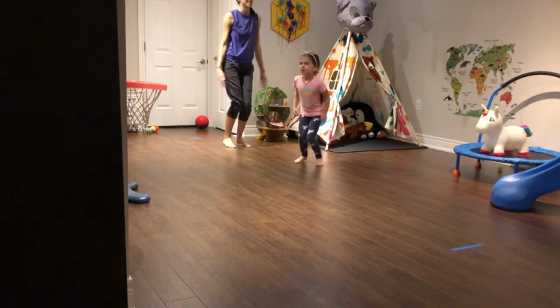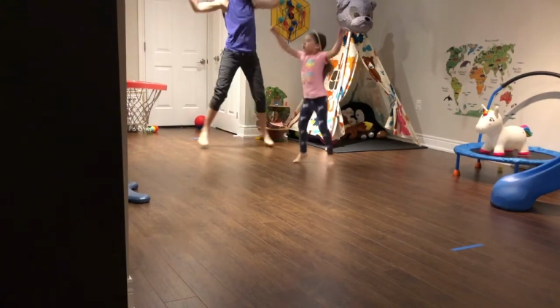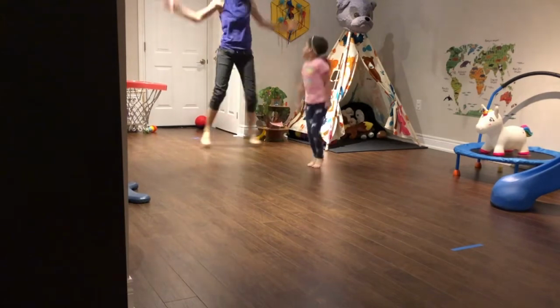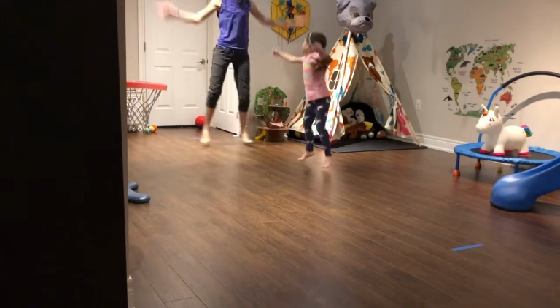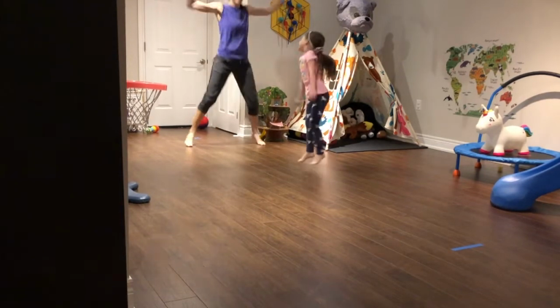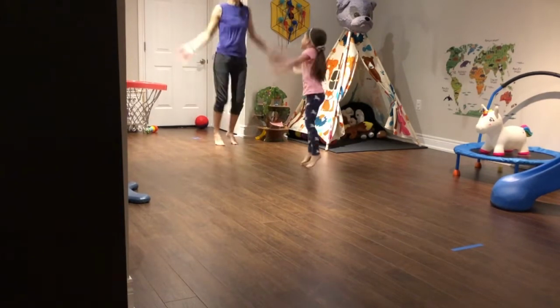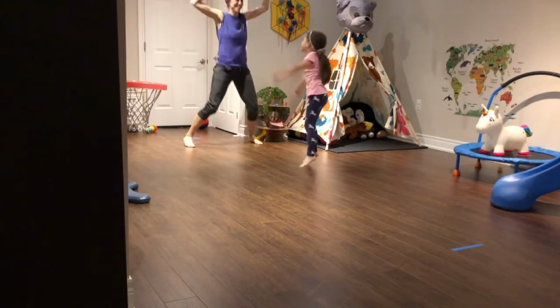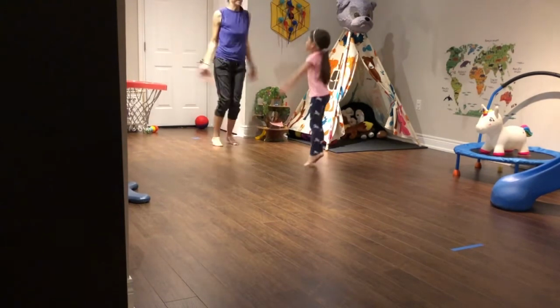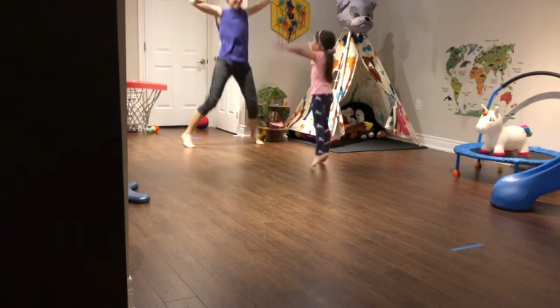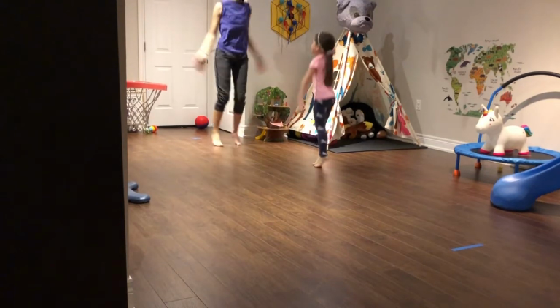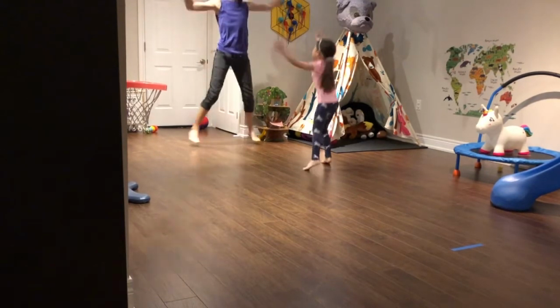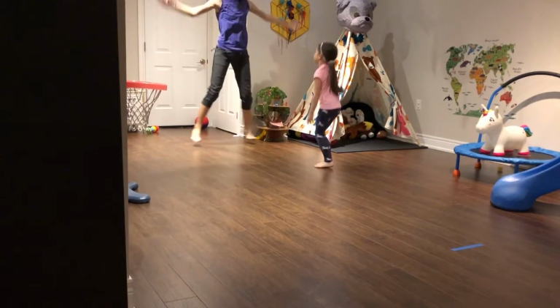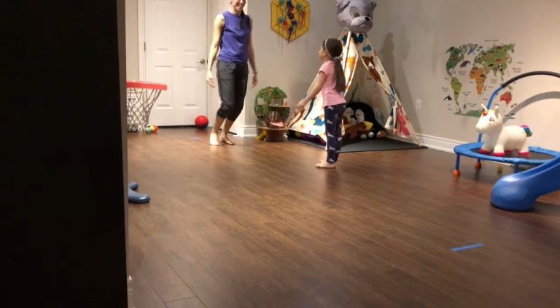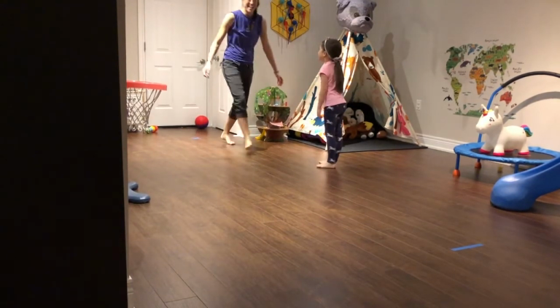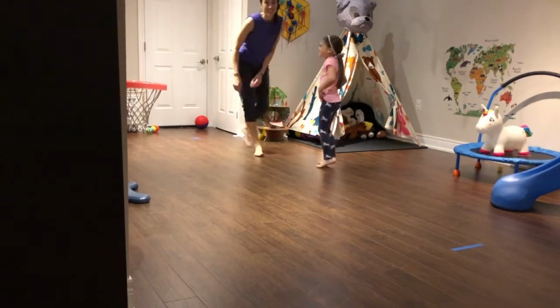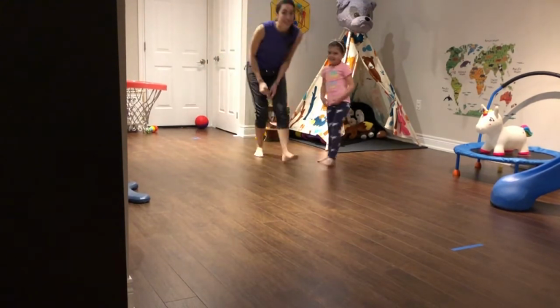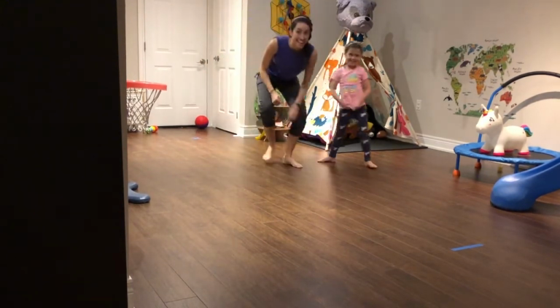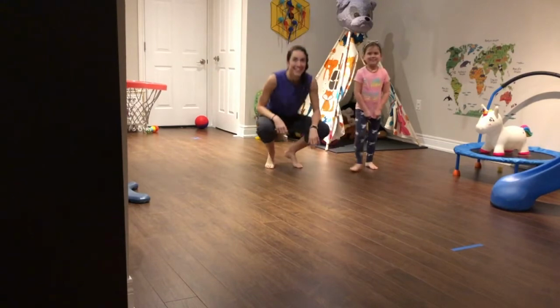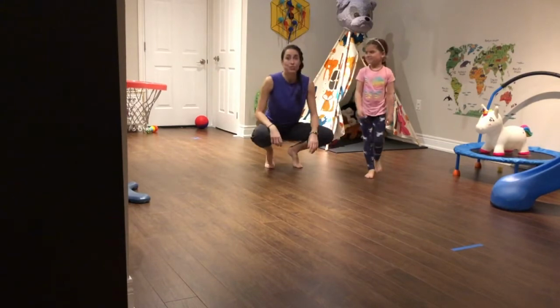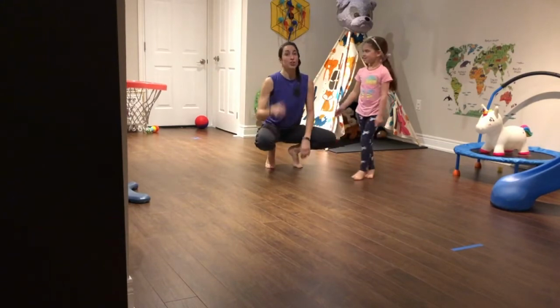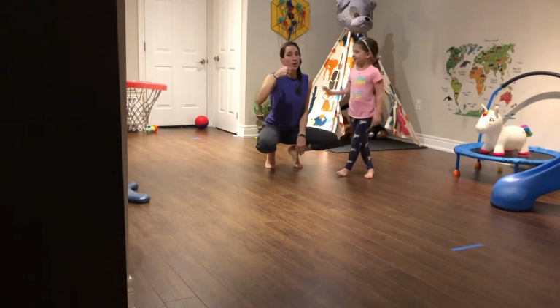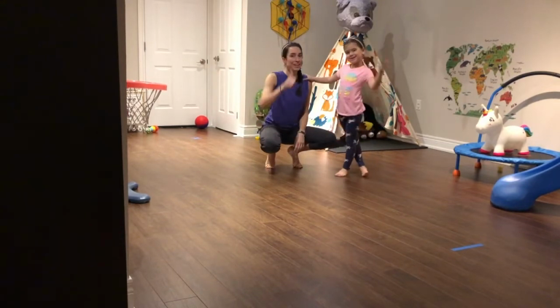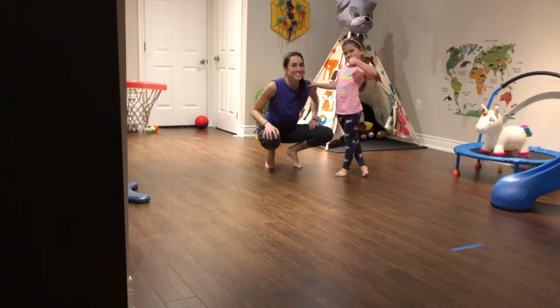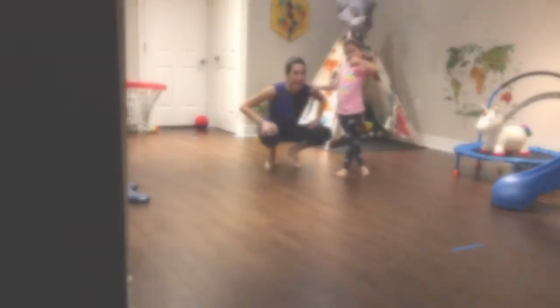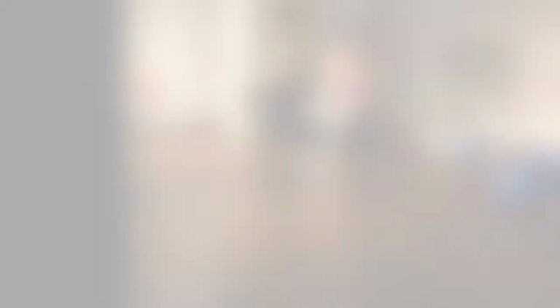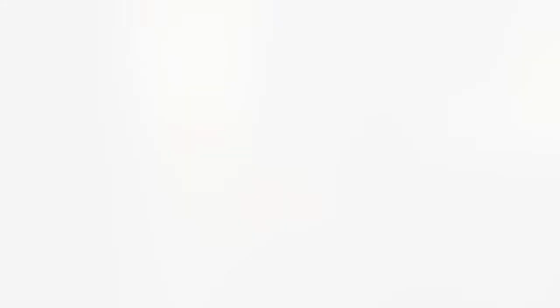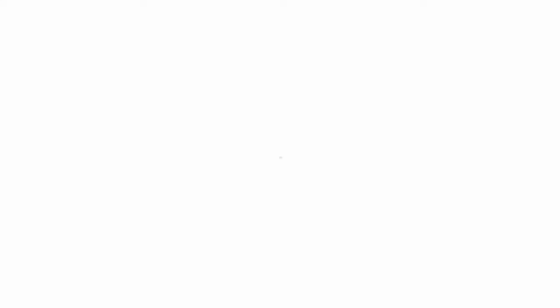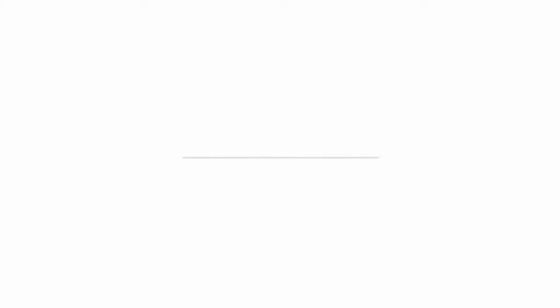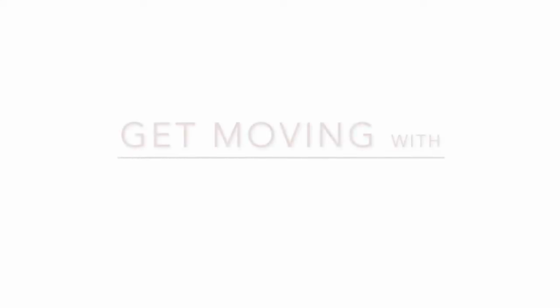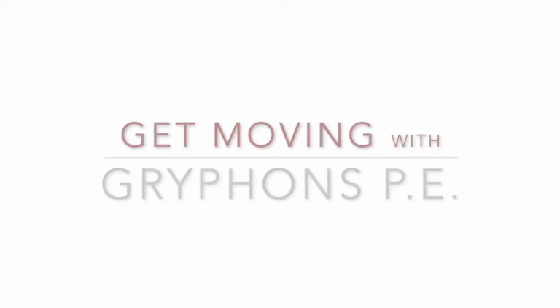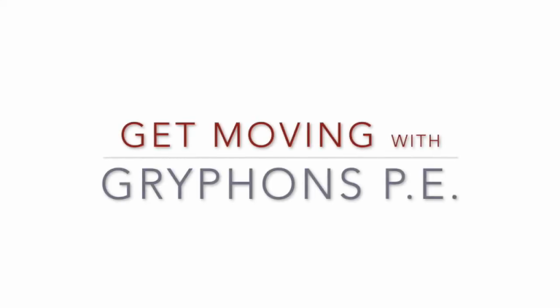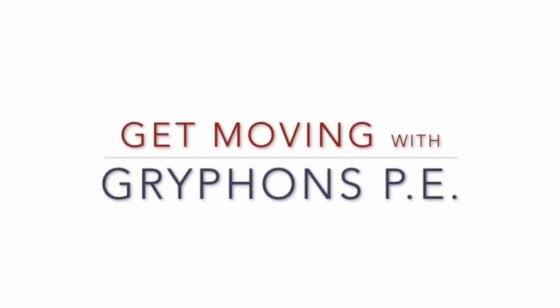Ready? Turkey! Turkey! Turkey! Turkey! Turkey! And then we can play again. Enjoy your cardio bowling. Bye! We'll see you next time. Bye!